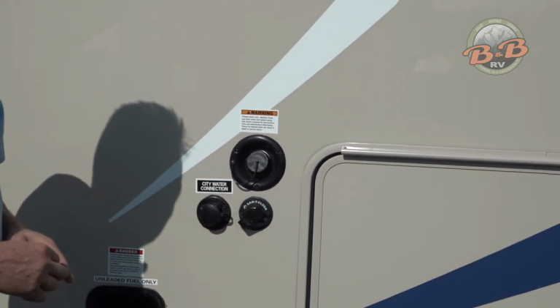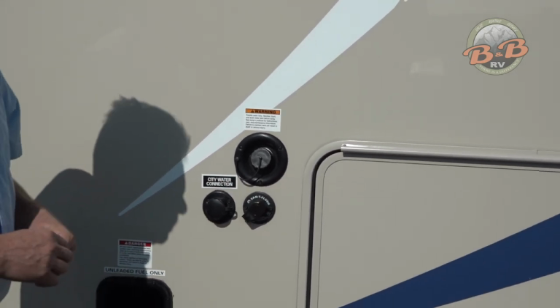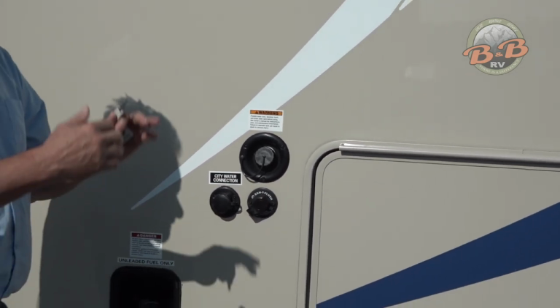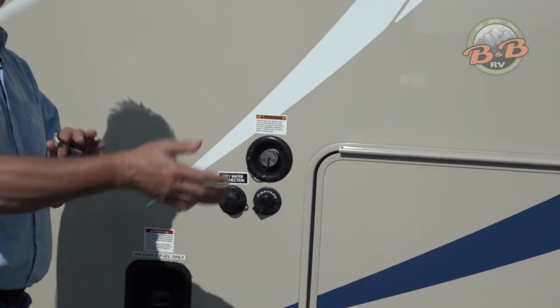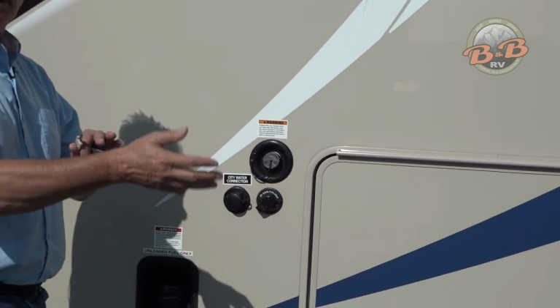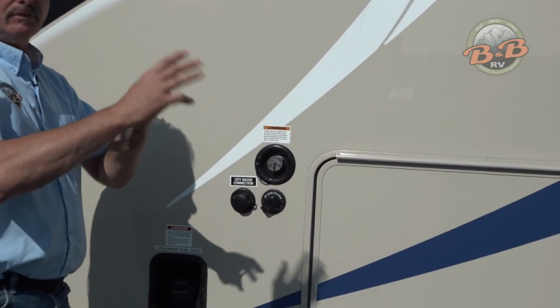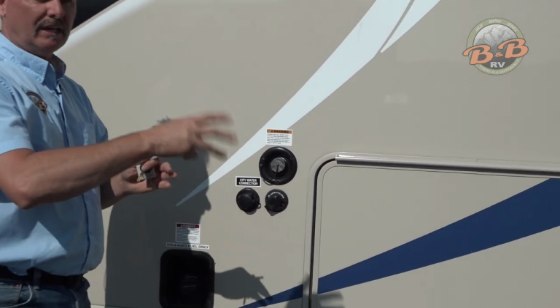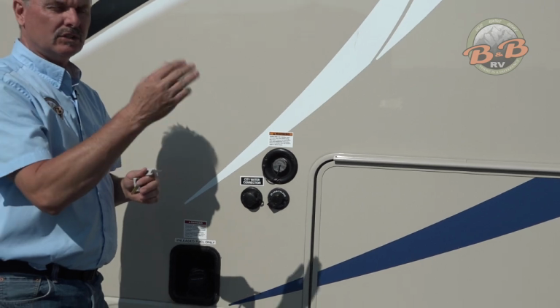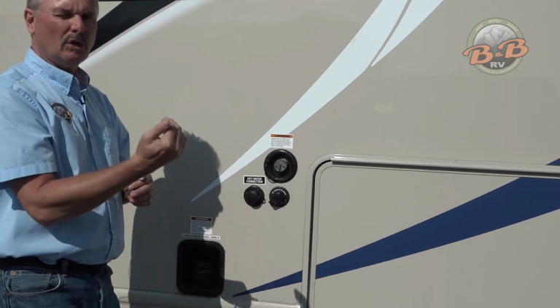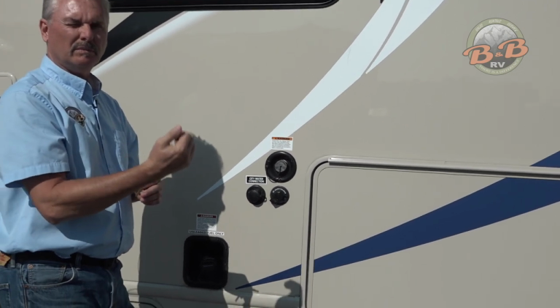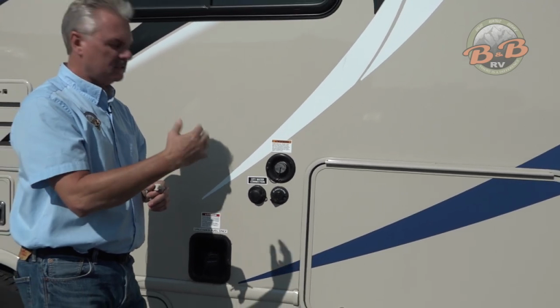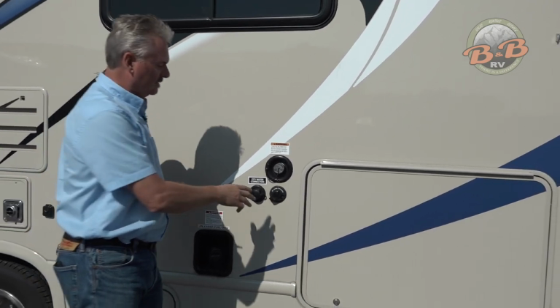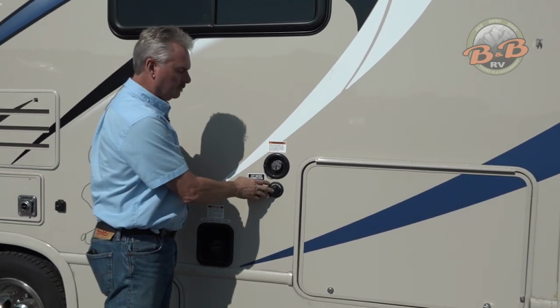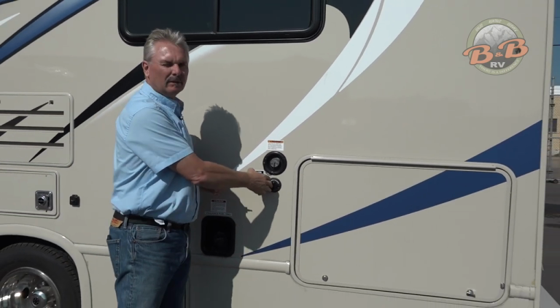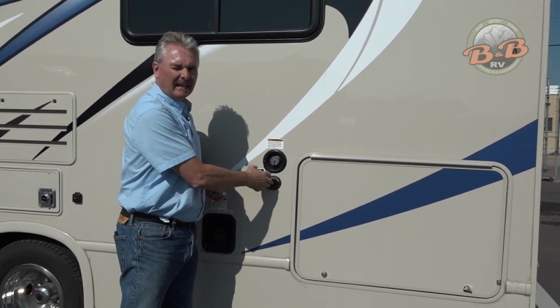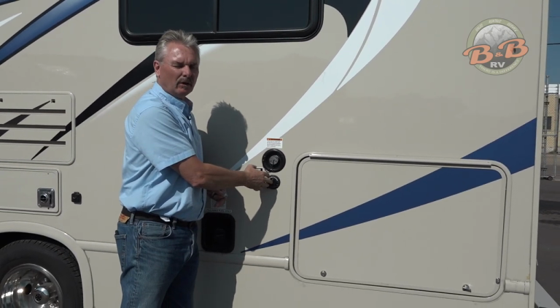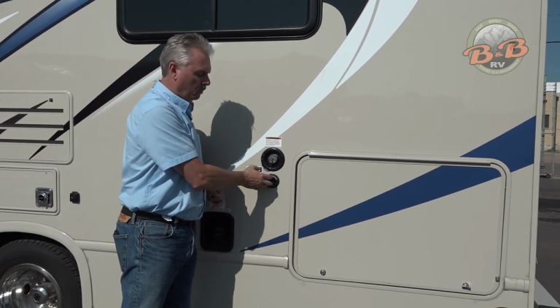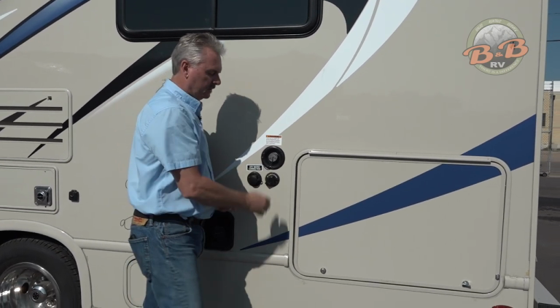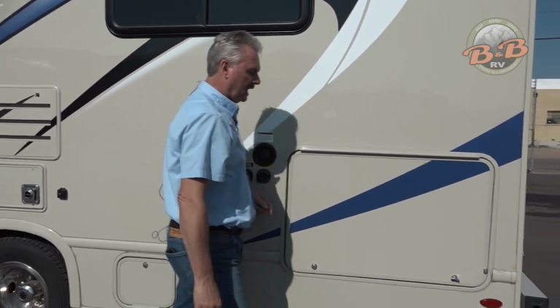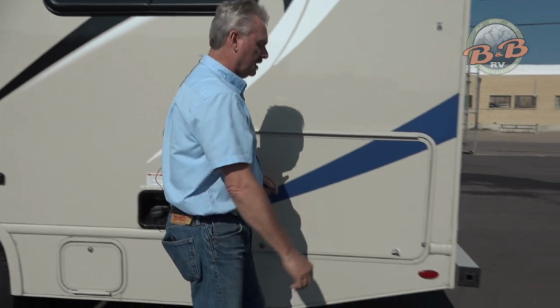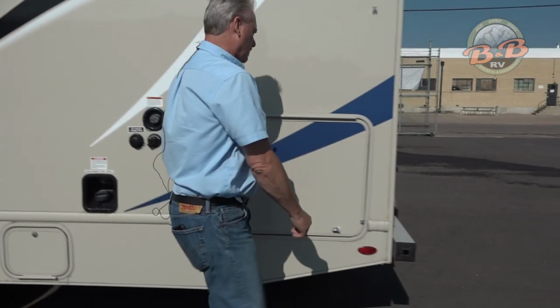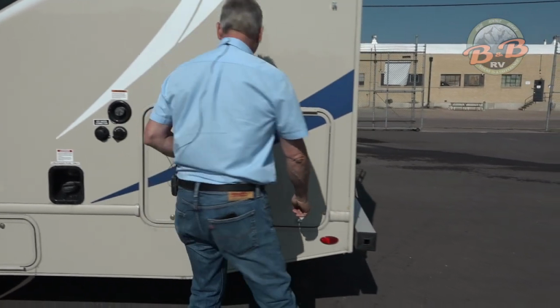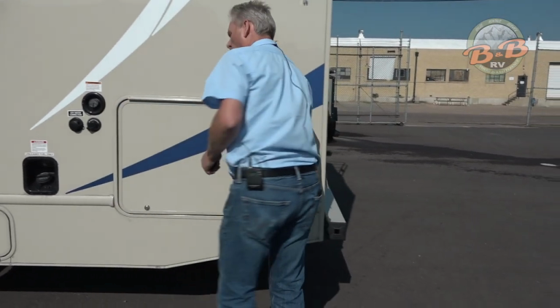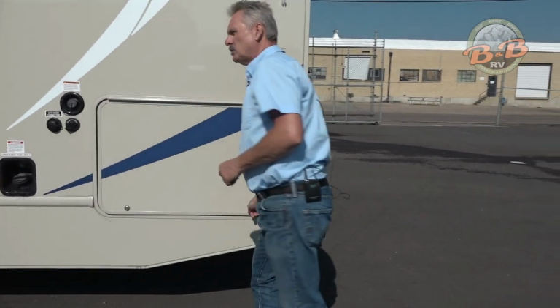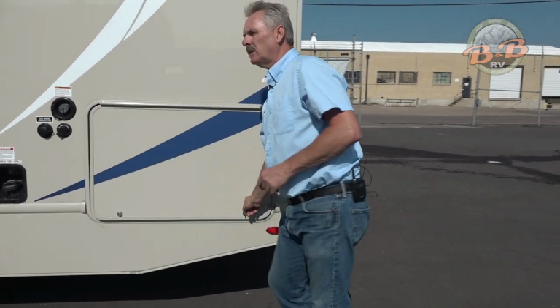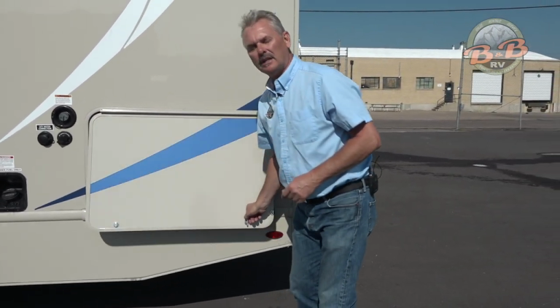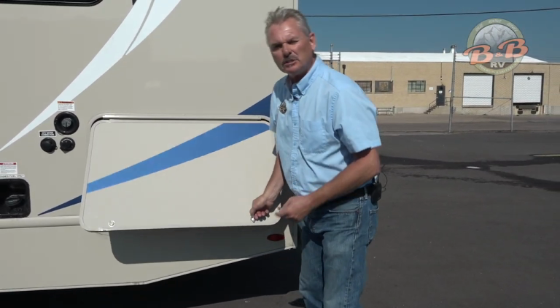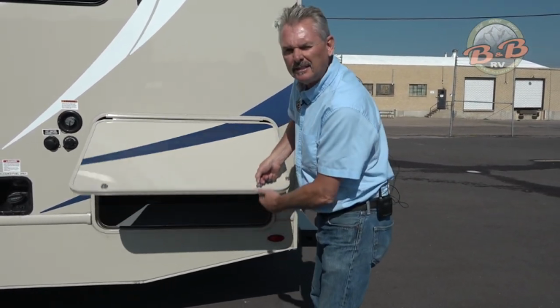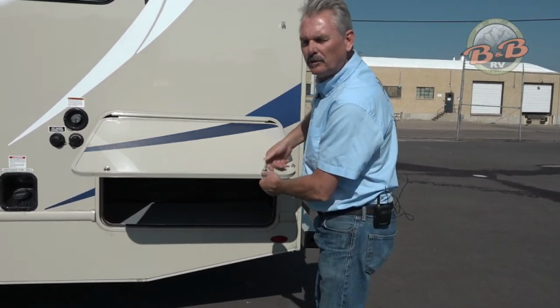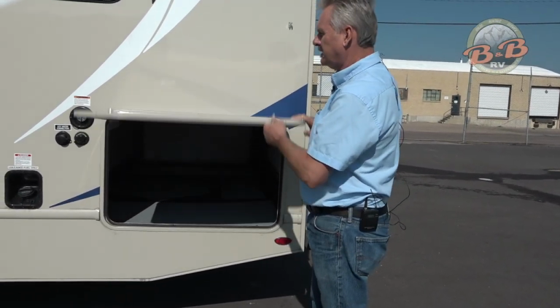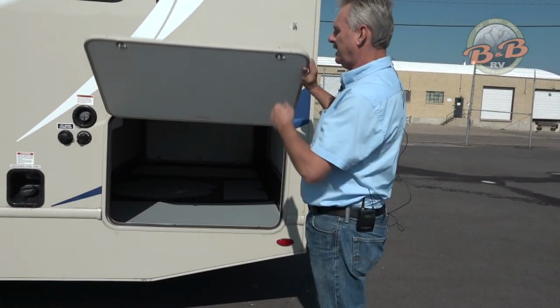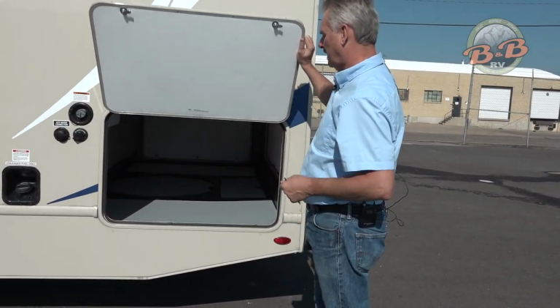Just realize that after you've dumped, if some of those gauges still show, it's because the tank isn't completely rinsed. That'll help if you want to use that. Just hook up the hose, turn it on, and it sprays out the inside of that tank.